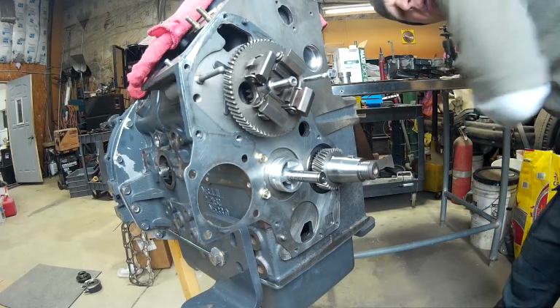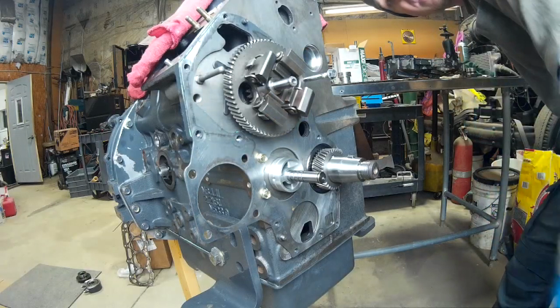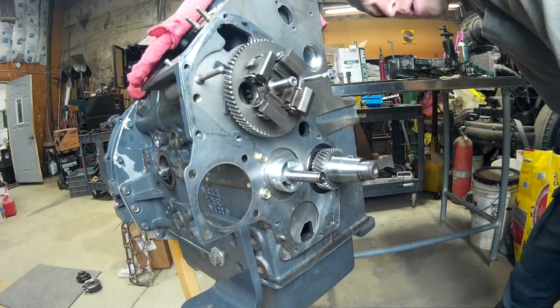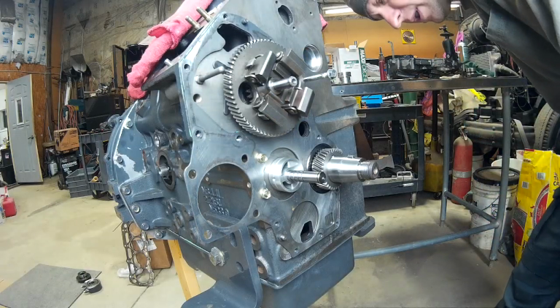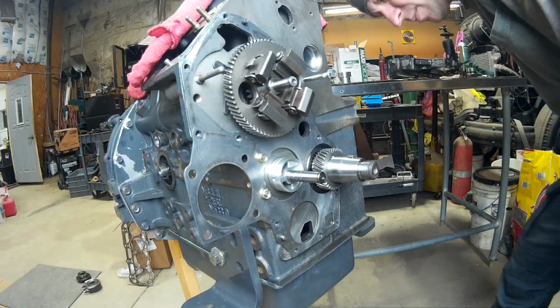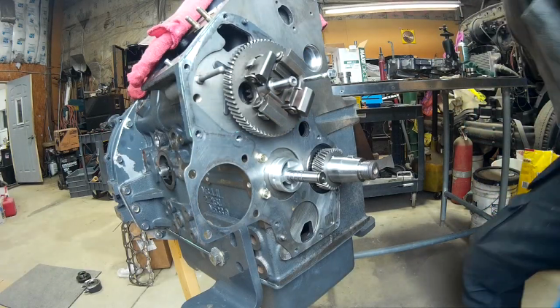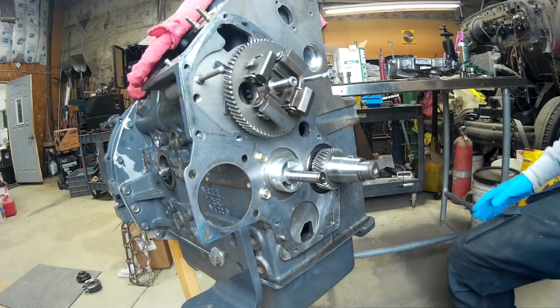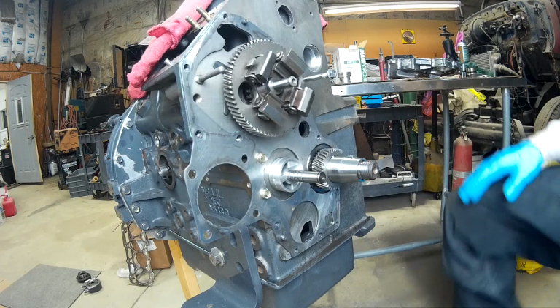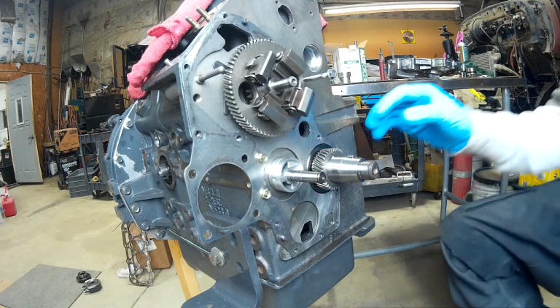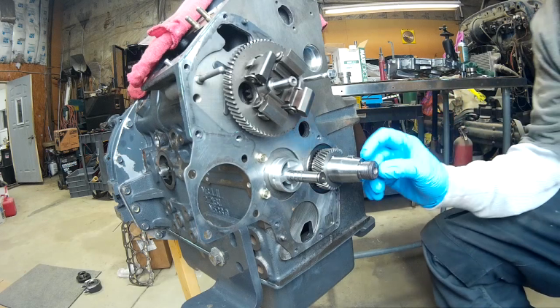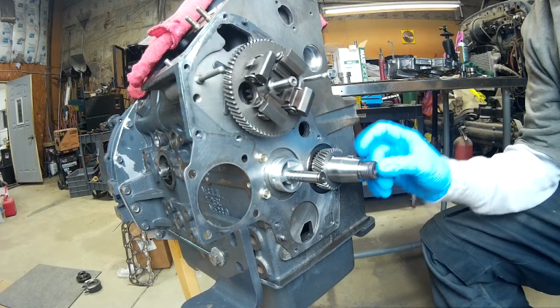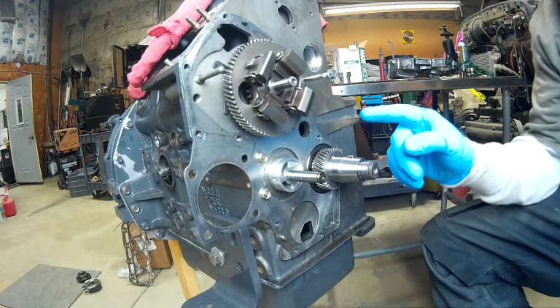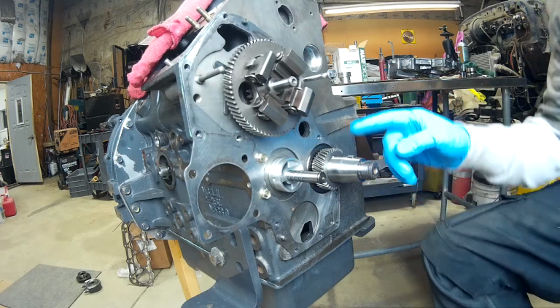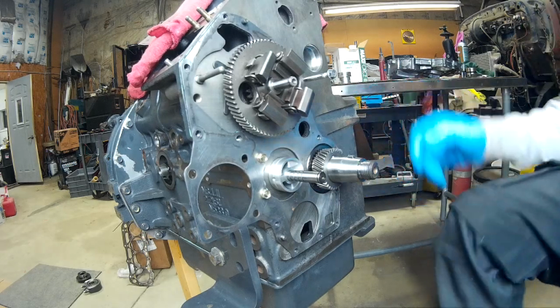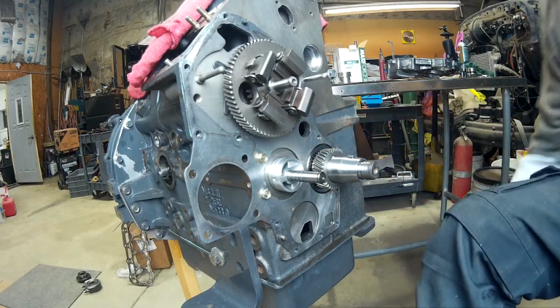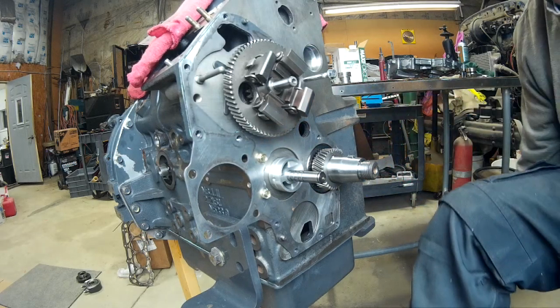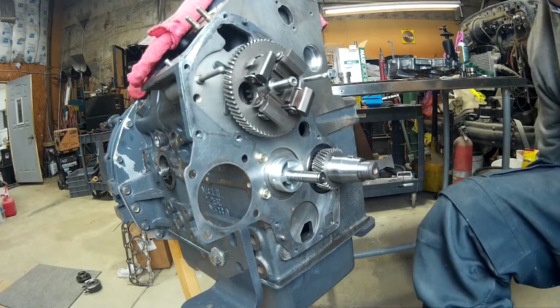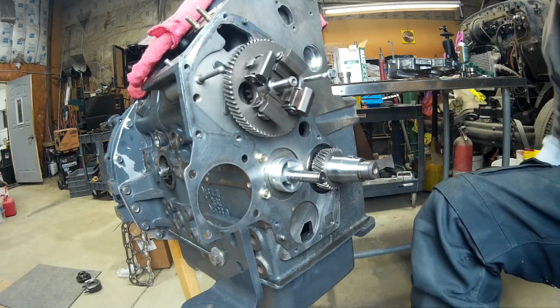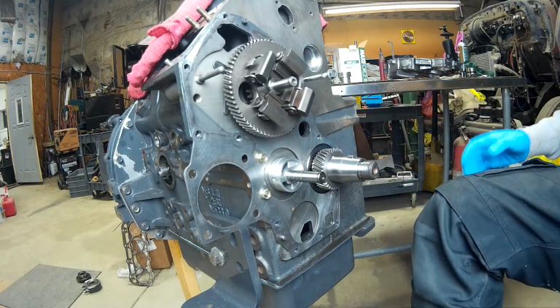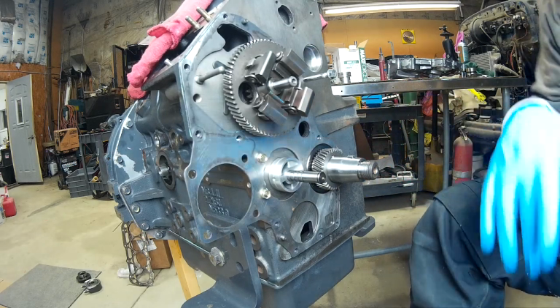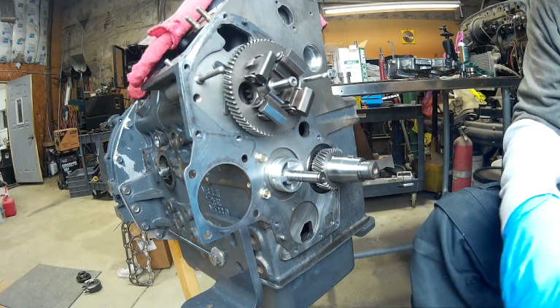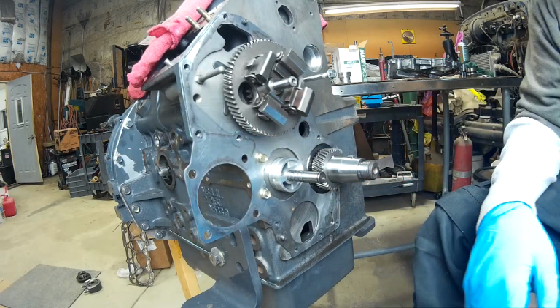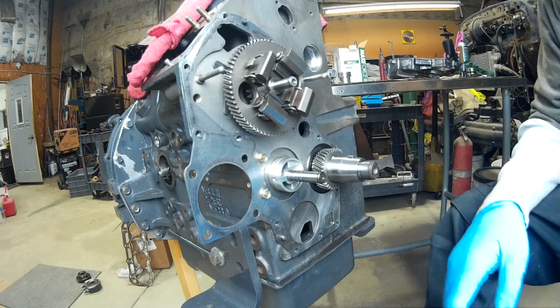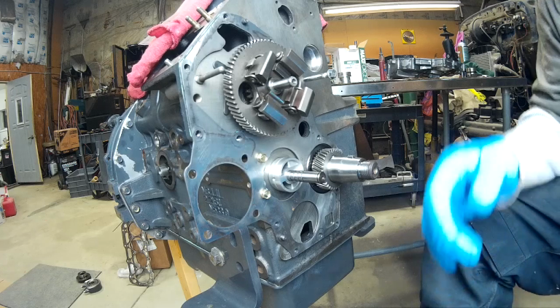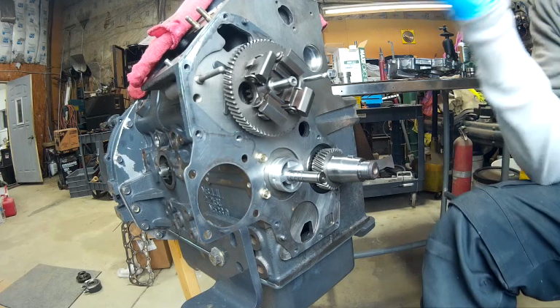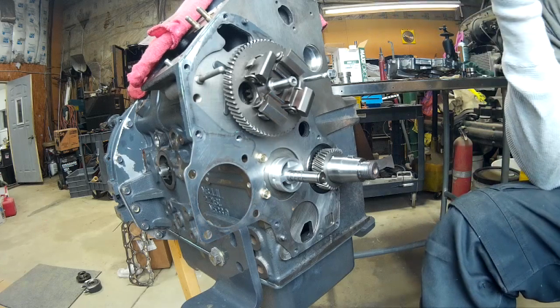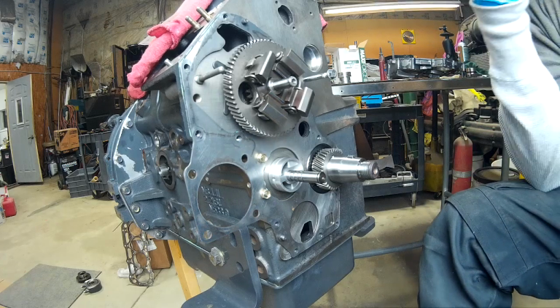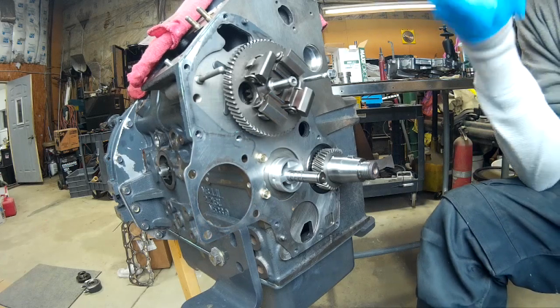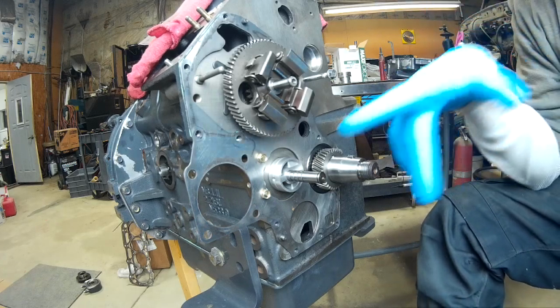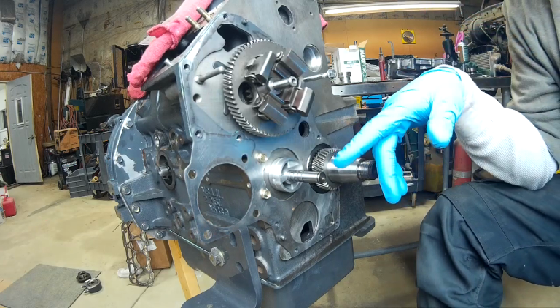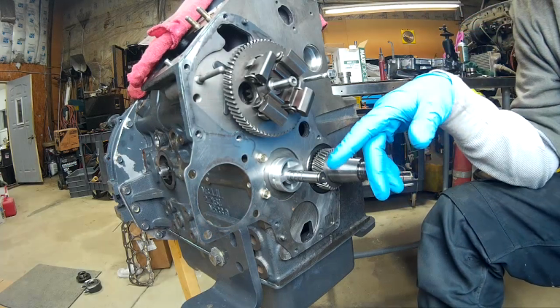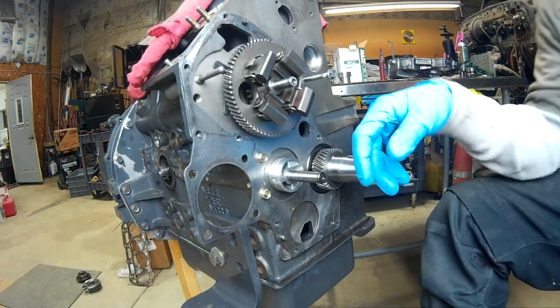Hello everybody. Making a video today about the oil pump and drive on the Shibura N844LT engine.